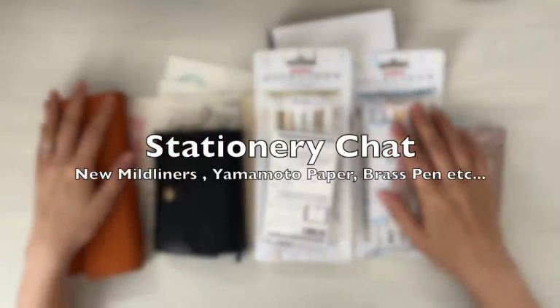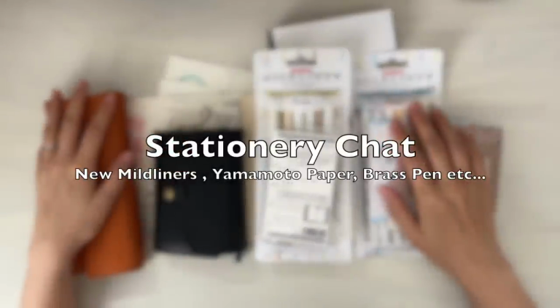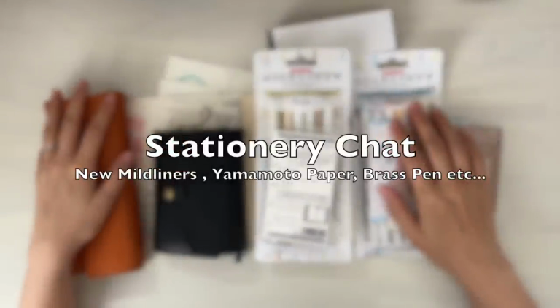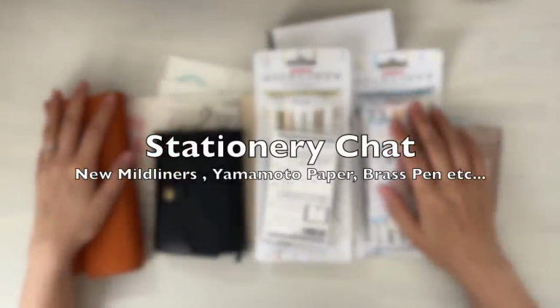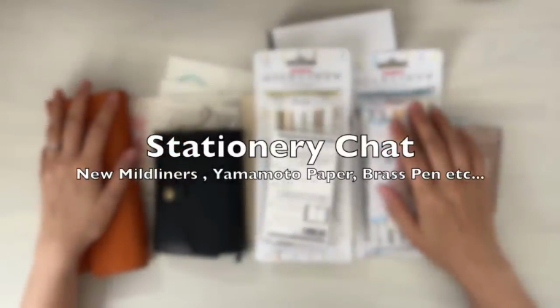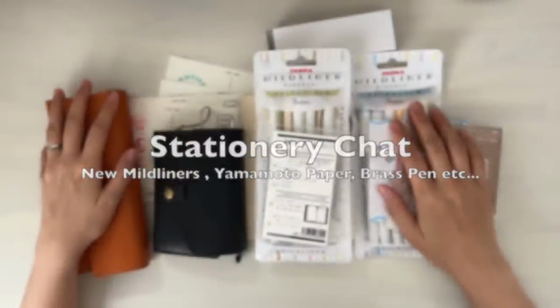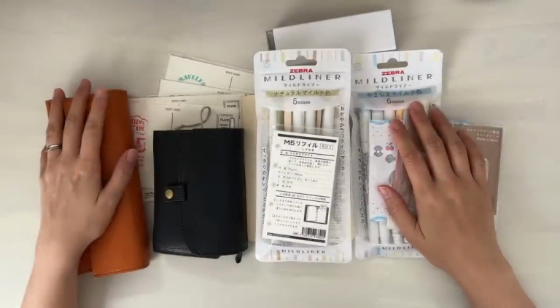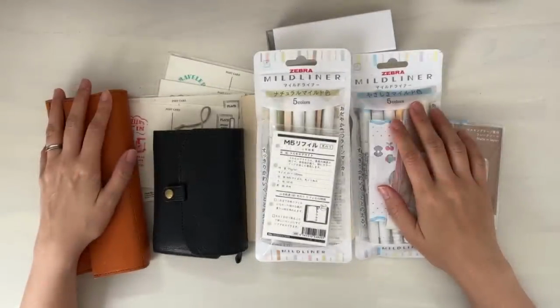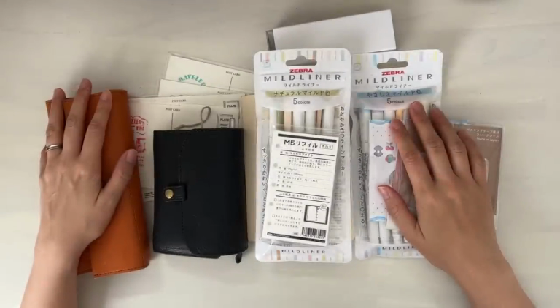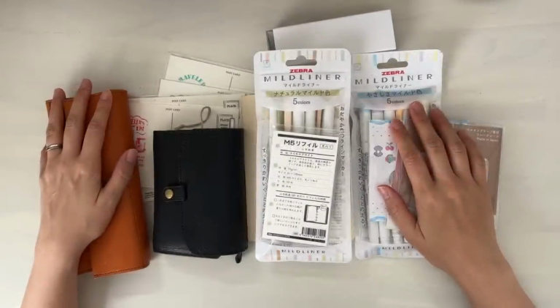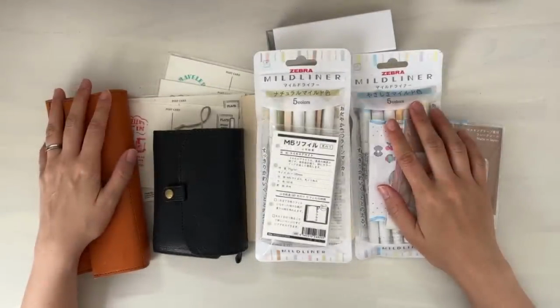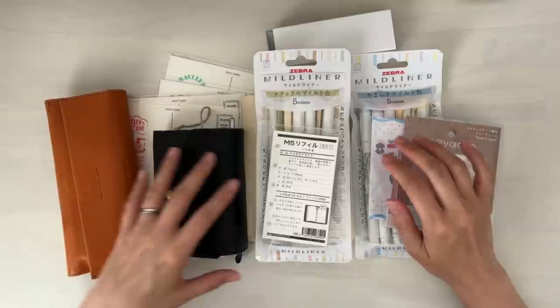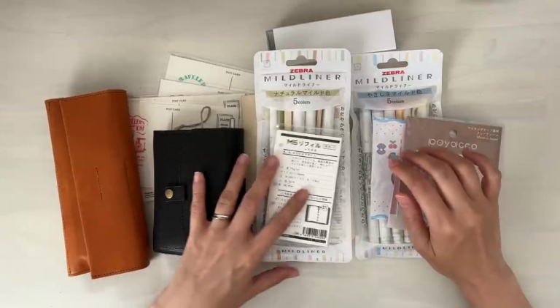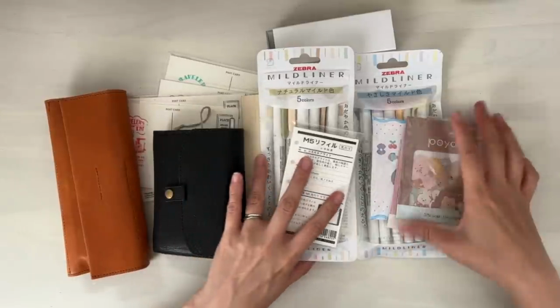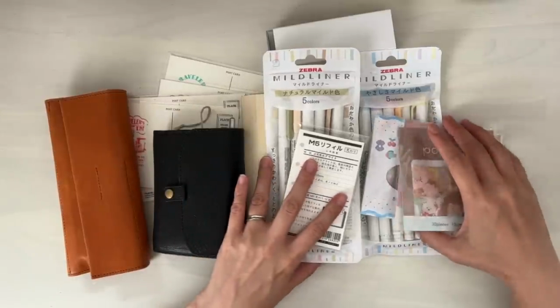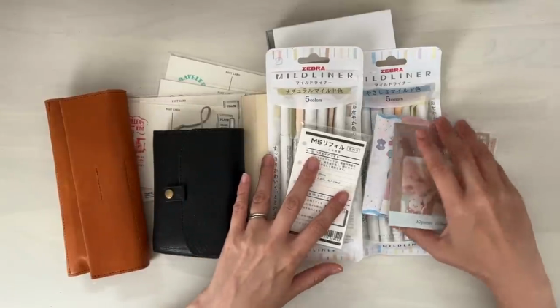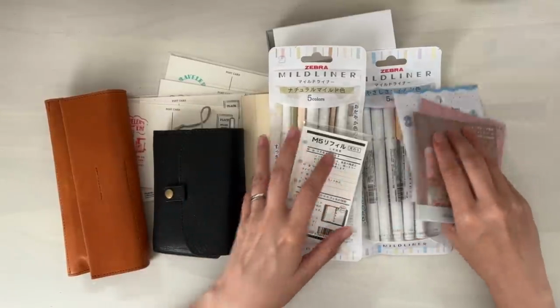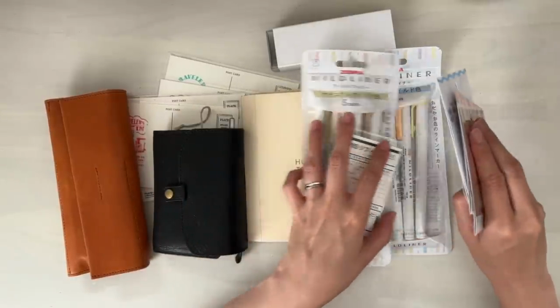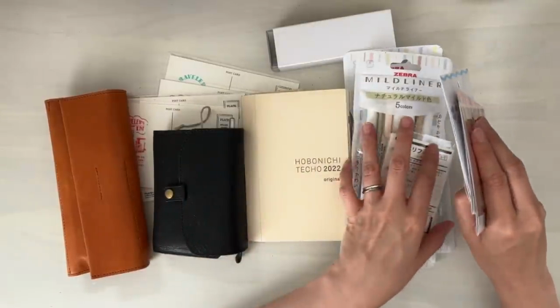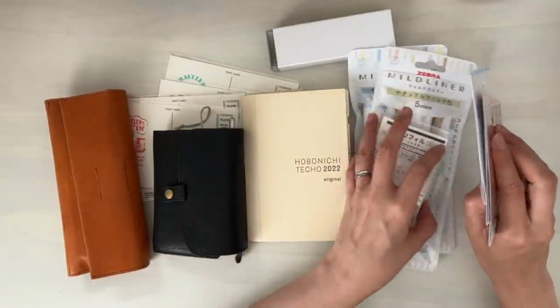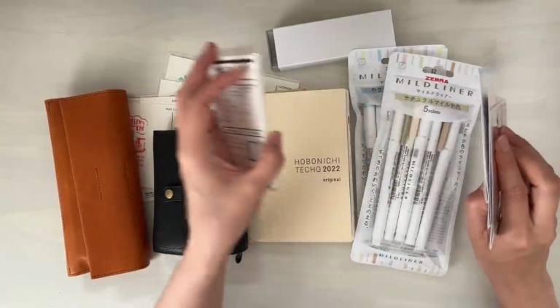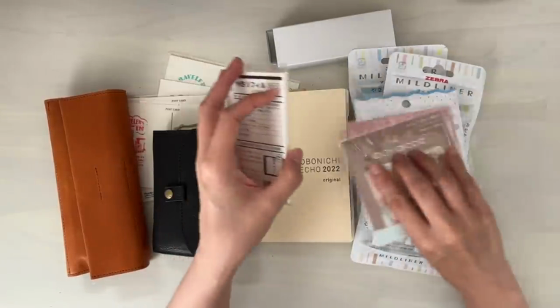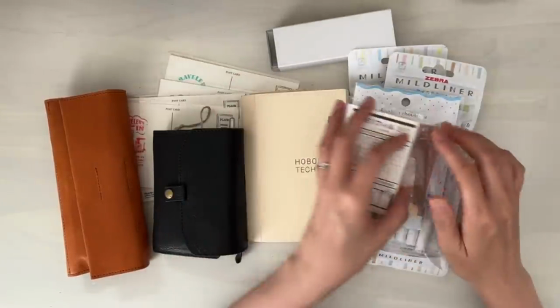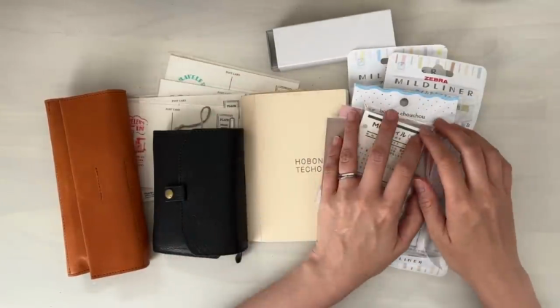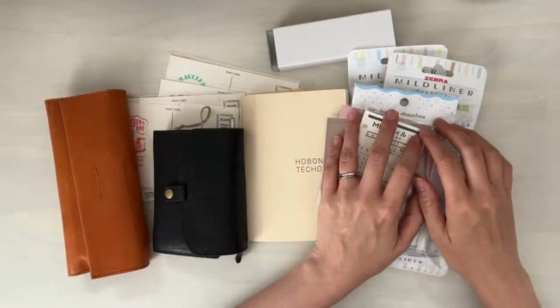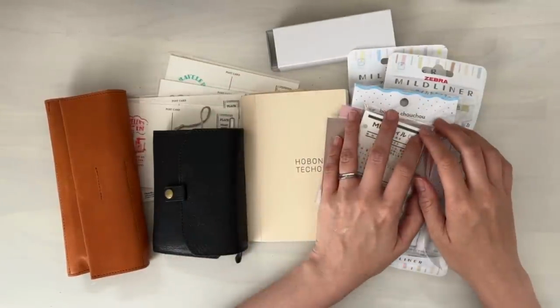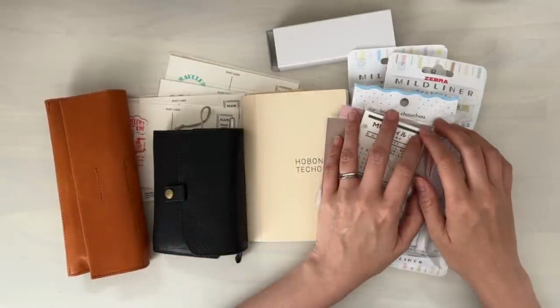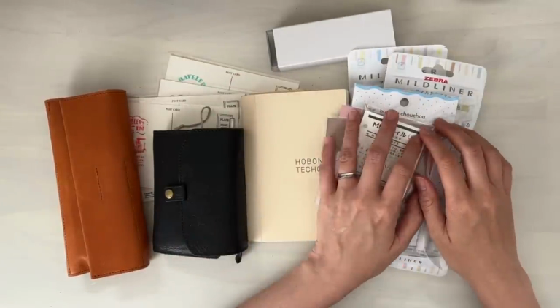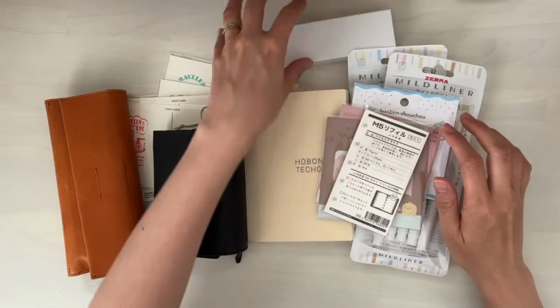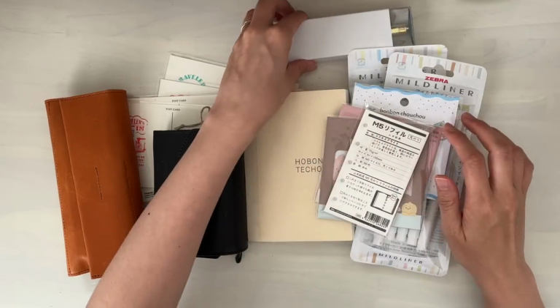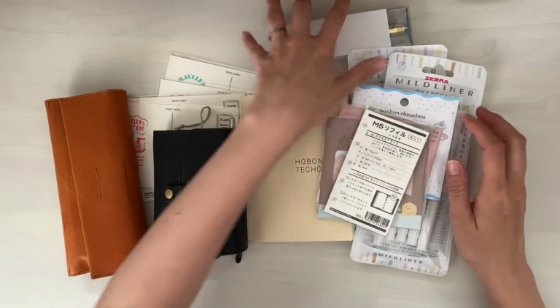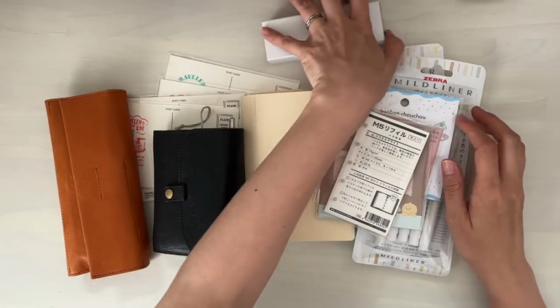Hi, it's Mitz from MyLifeMitz. I hope you are doing well. This is going to be a chatty video about stuff that I have recently purchased — it's just going to be a stationery chat.